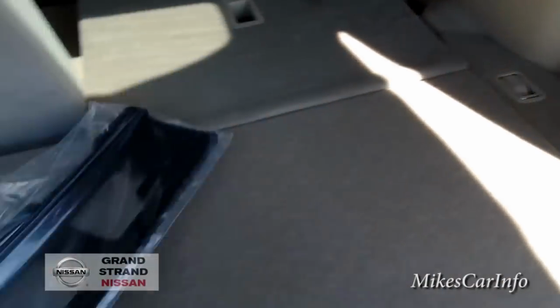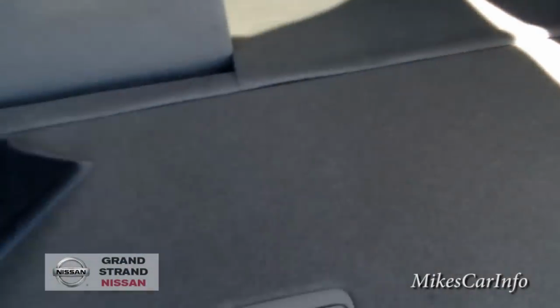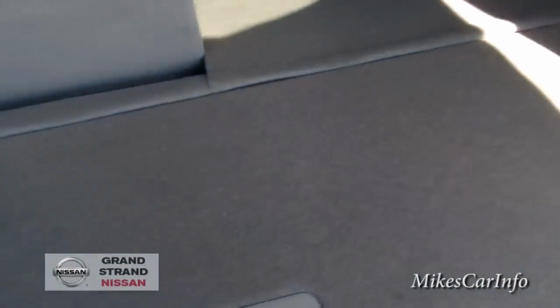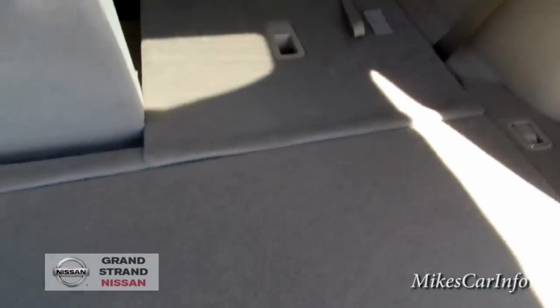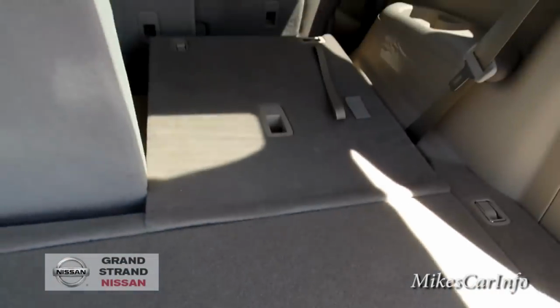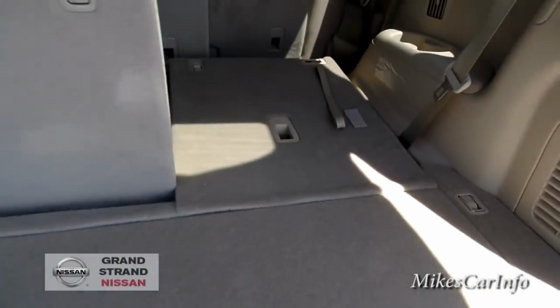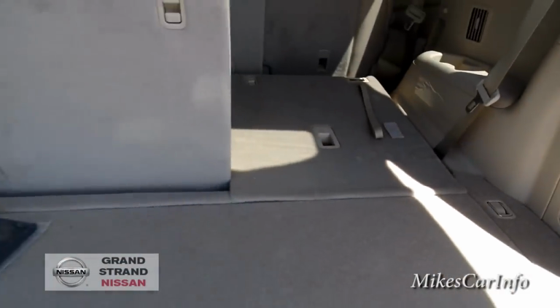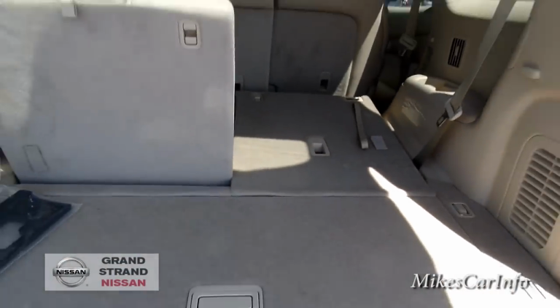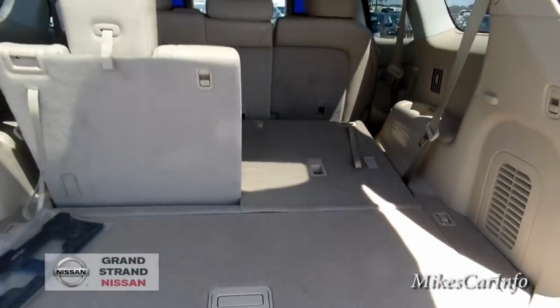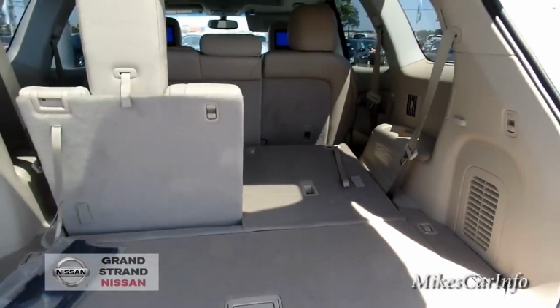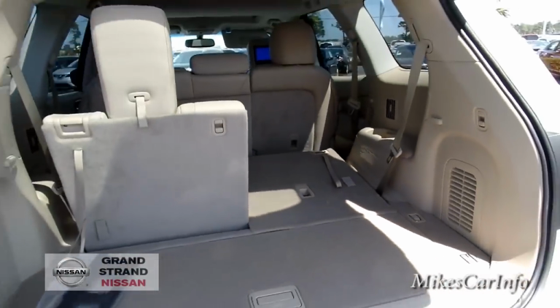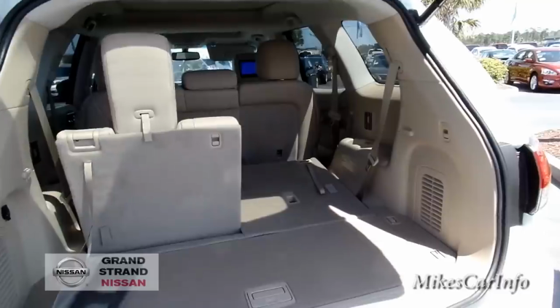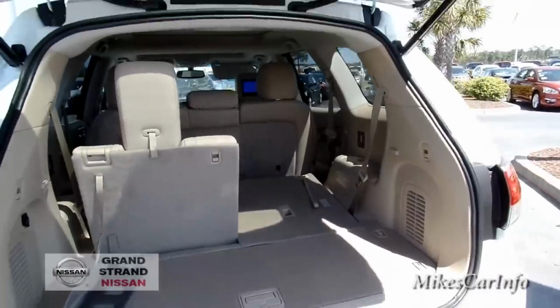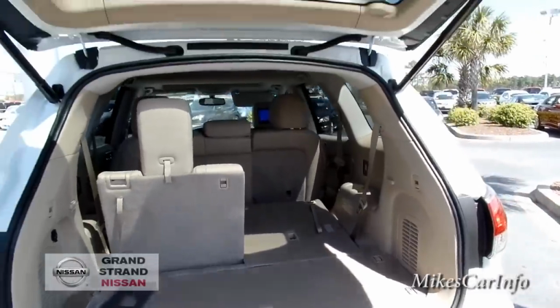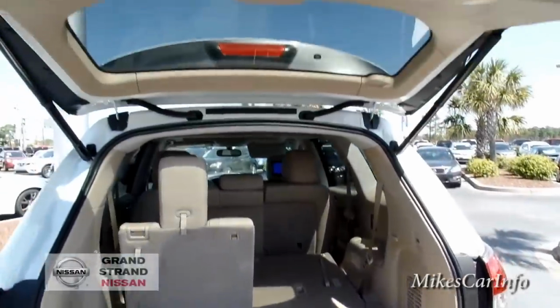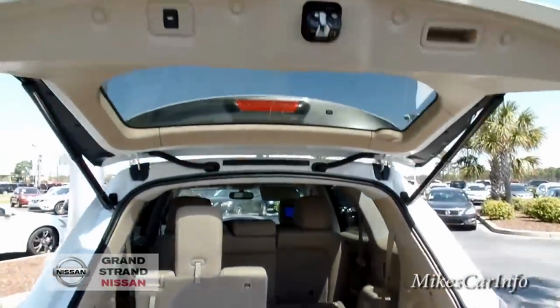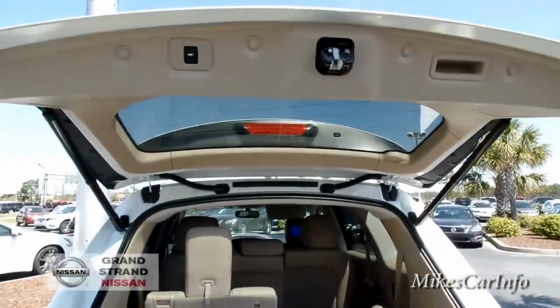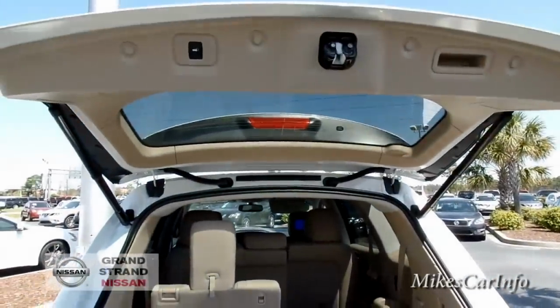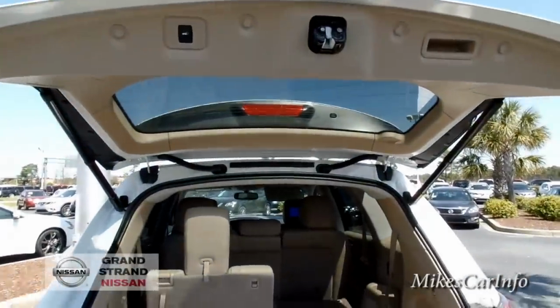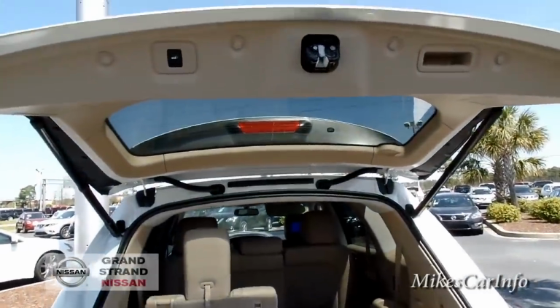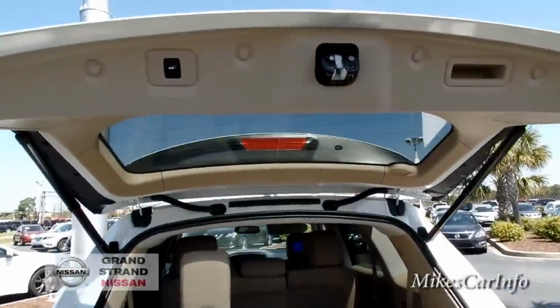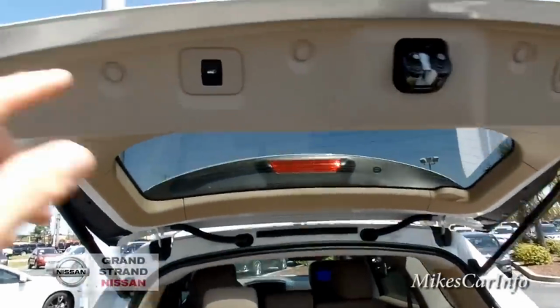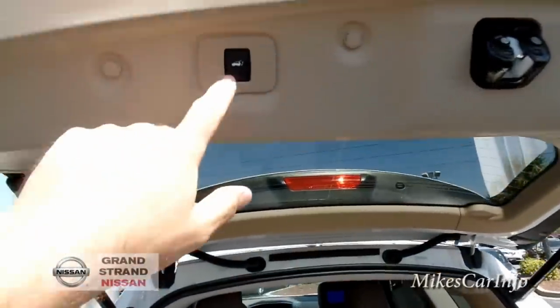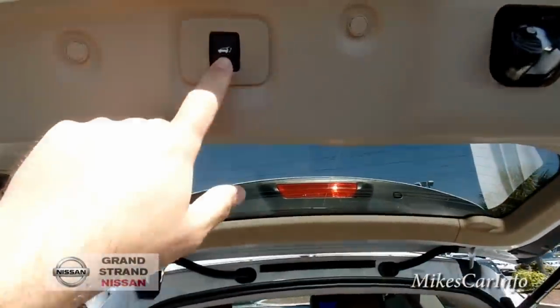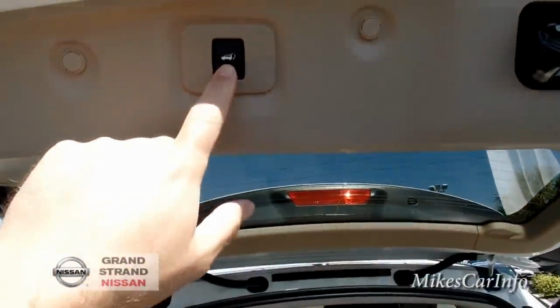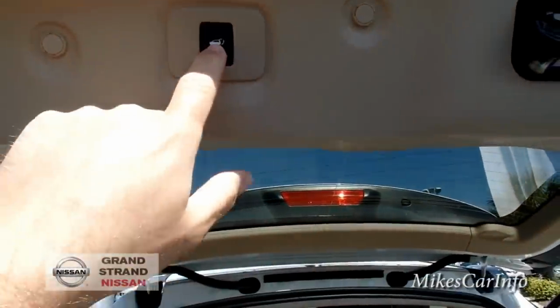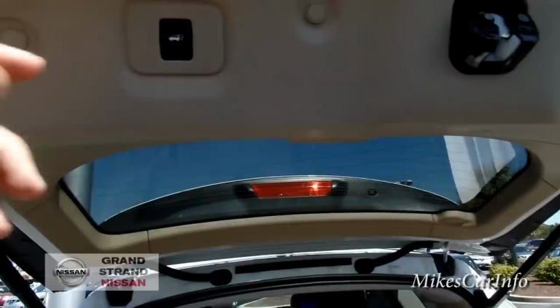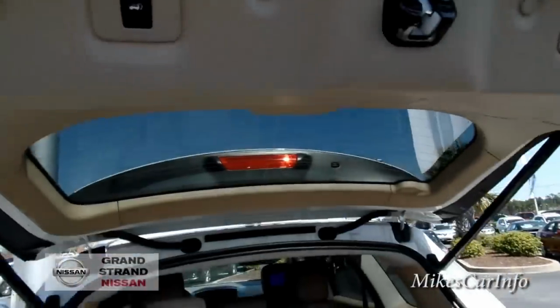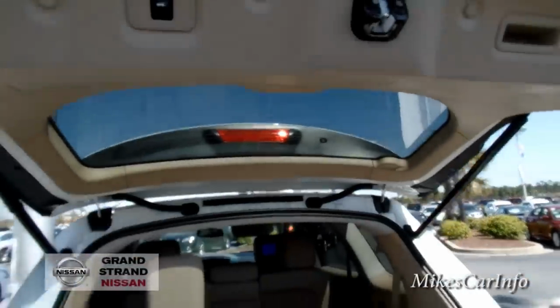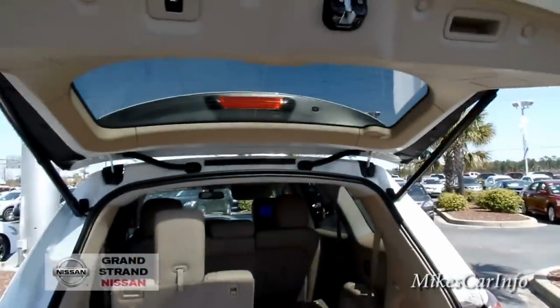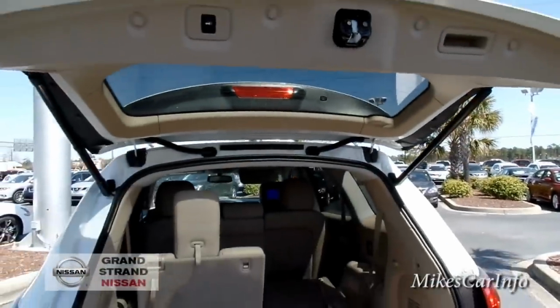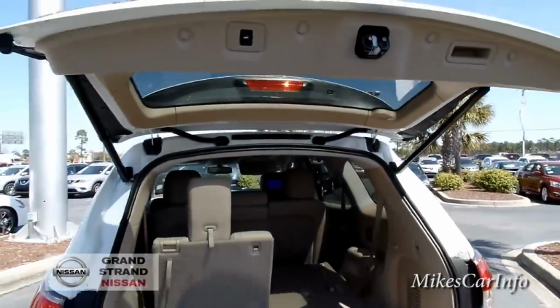To close the liftgate, I don't have to use the key — I can just push this button here and it'll close right down.